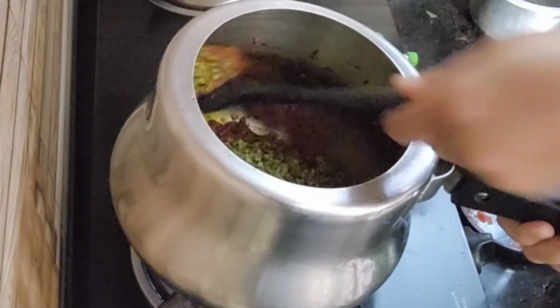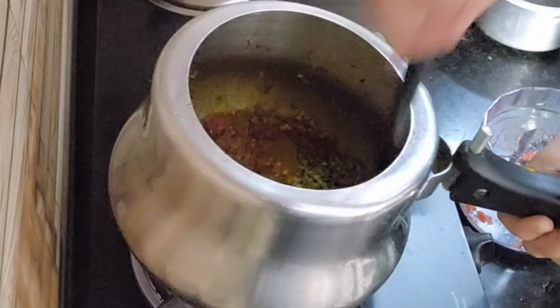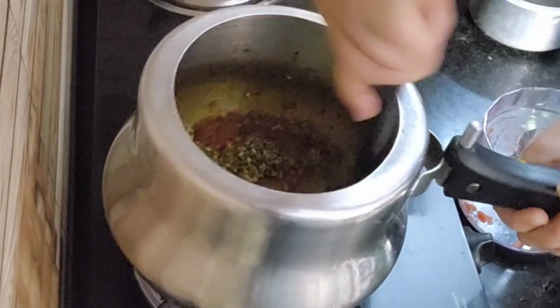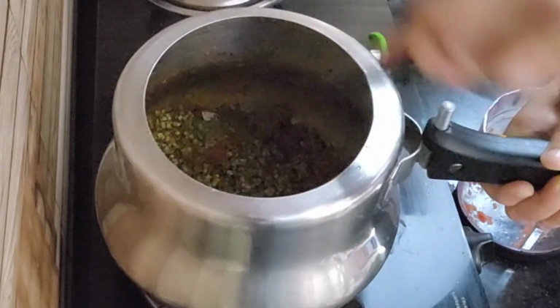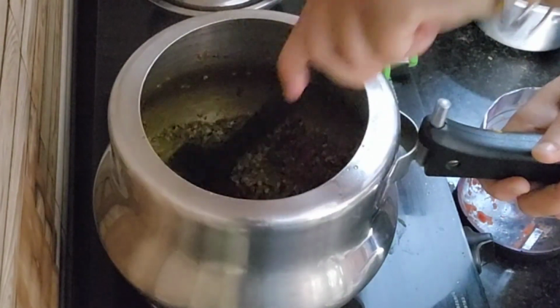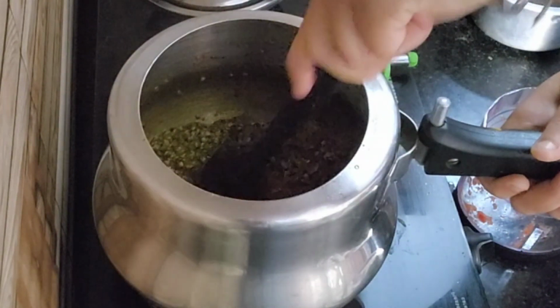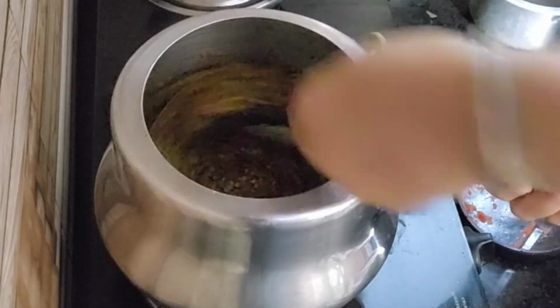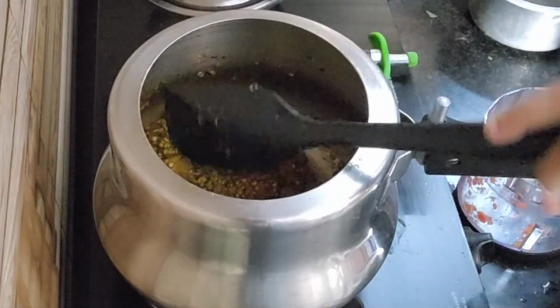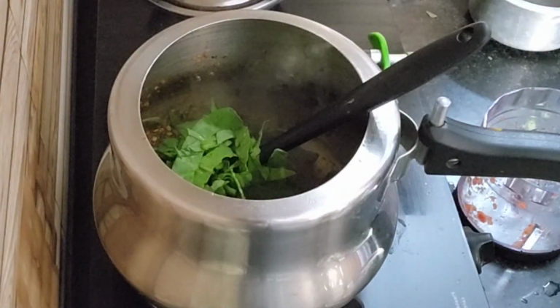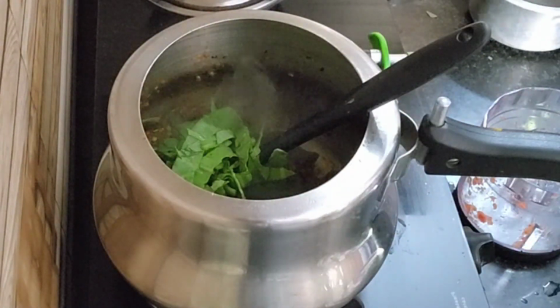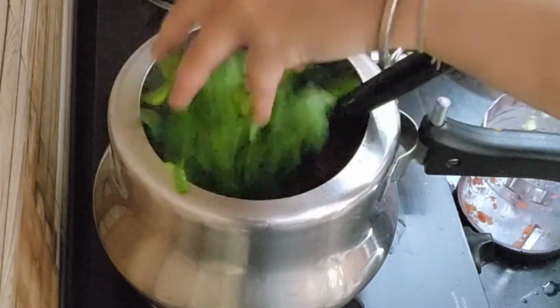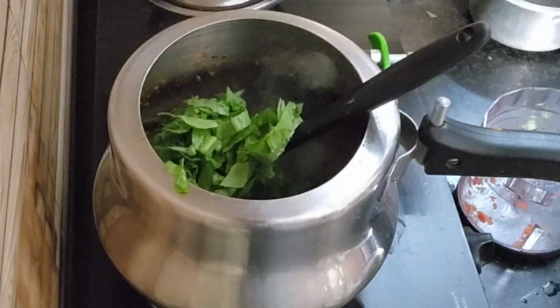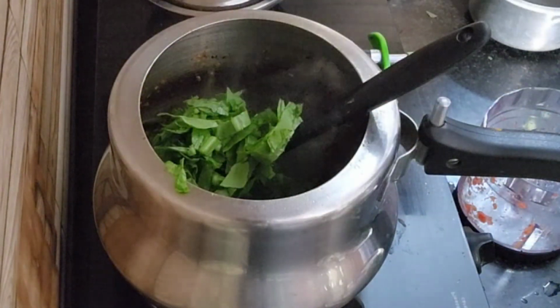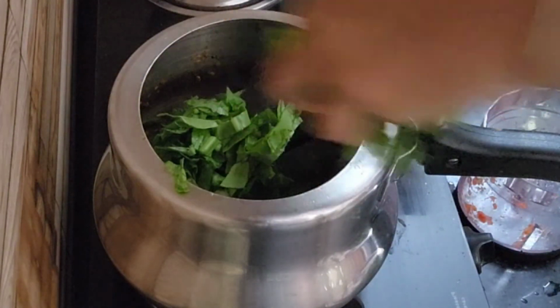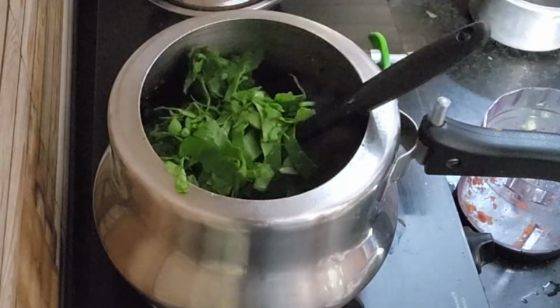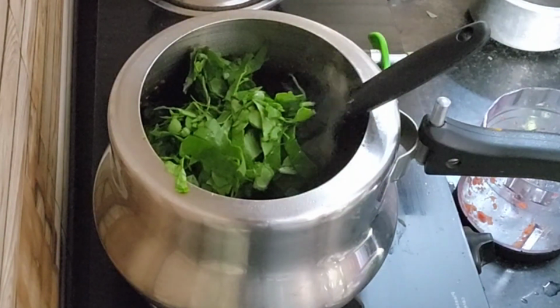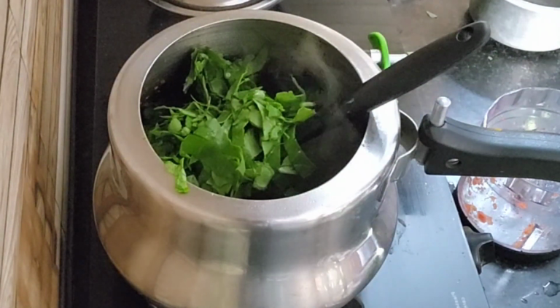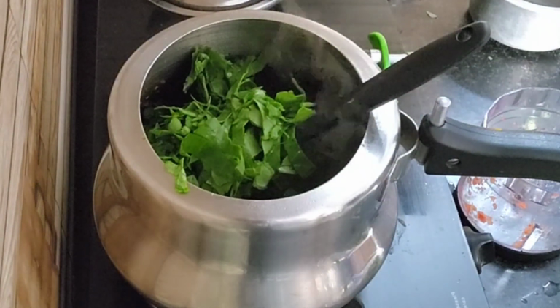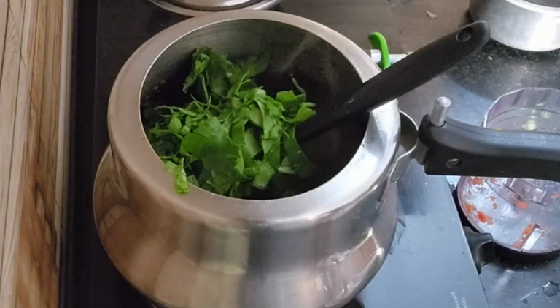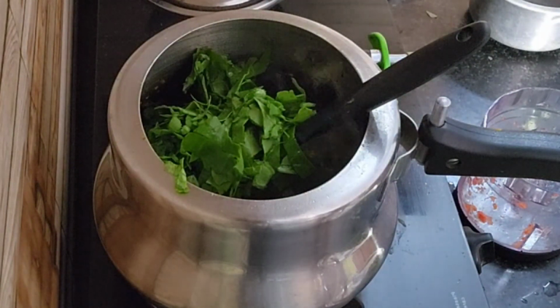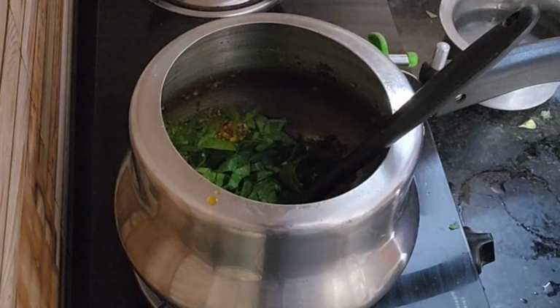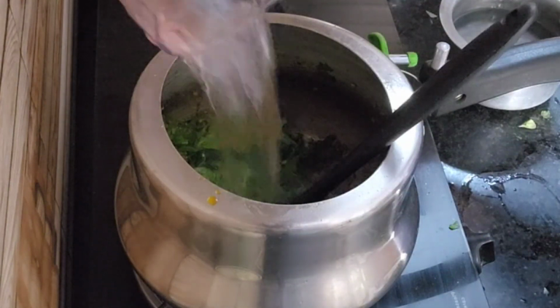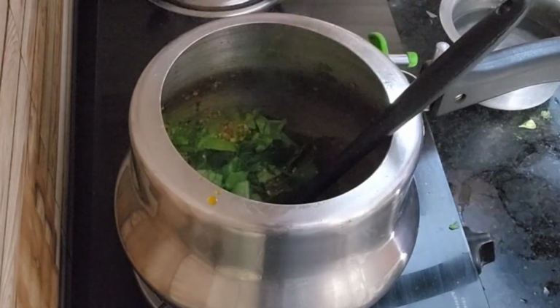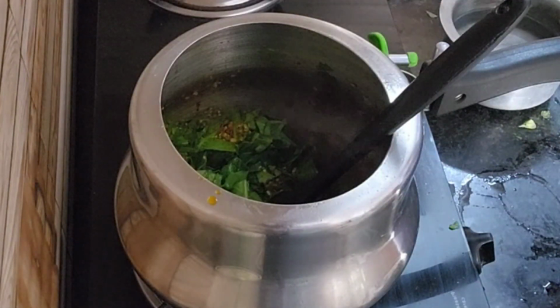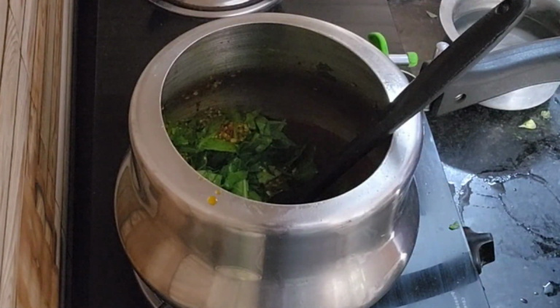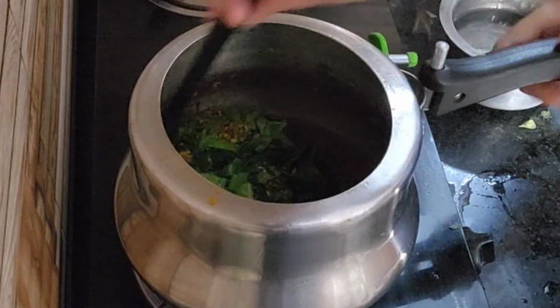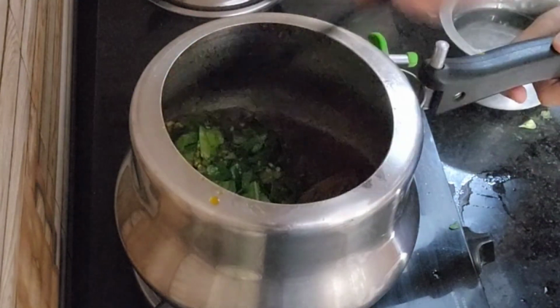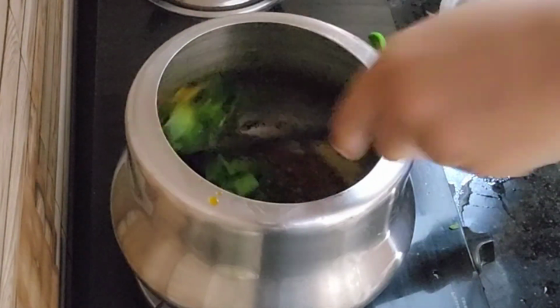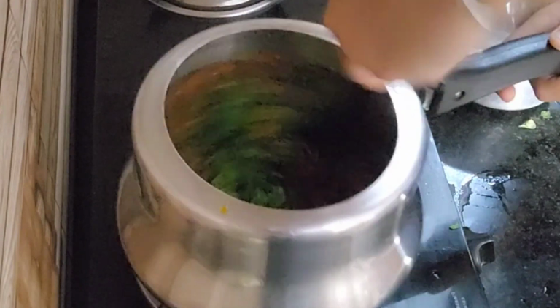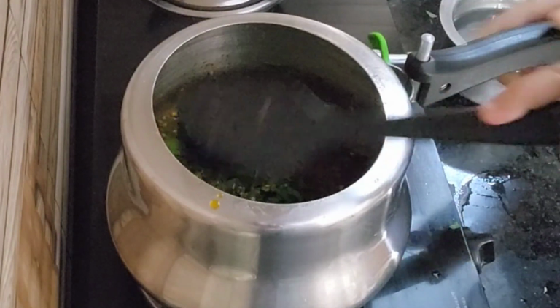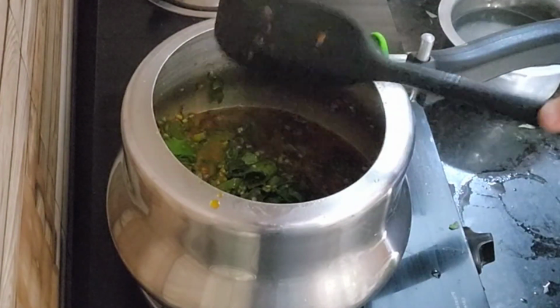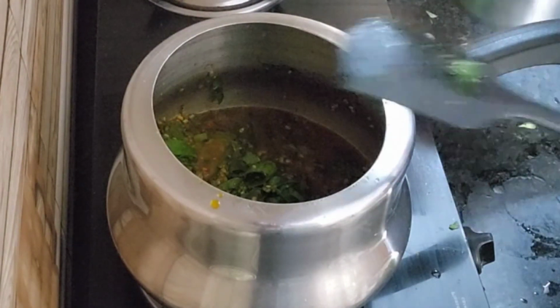I will add the masala powder. I will wash it properly because there is a lot of dust in it.